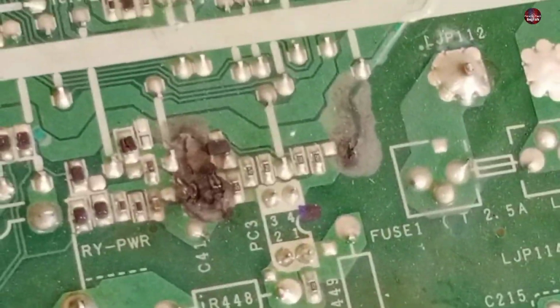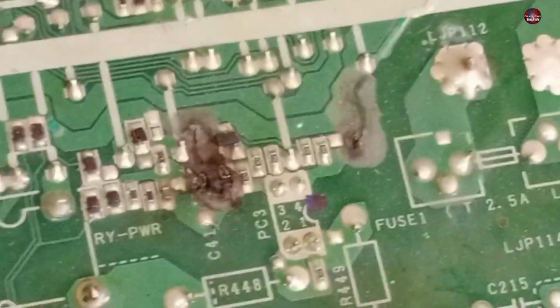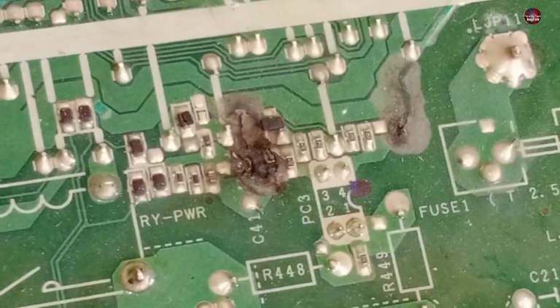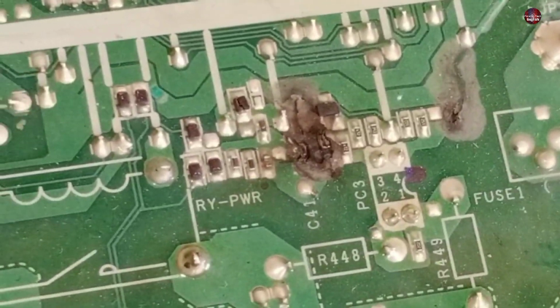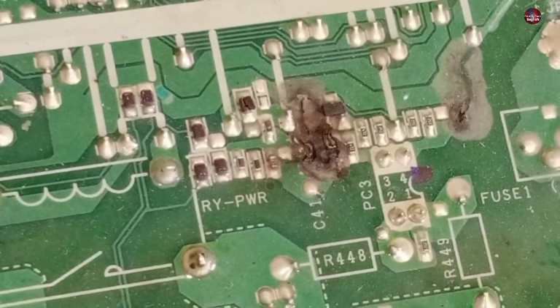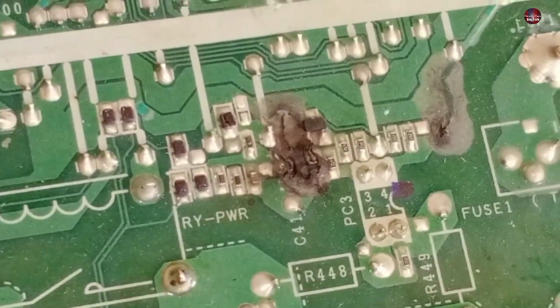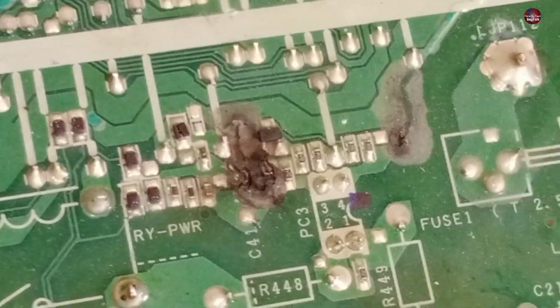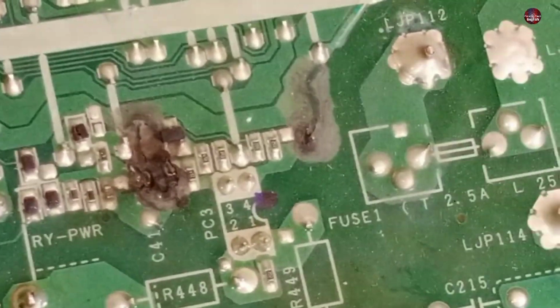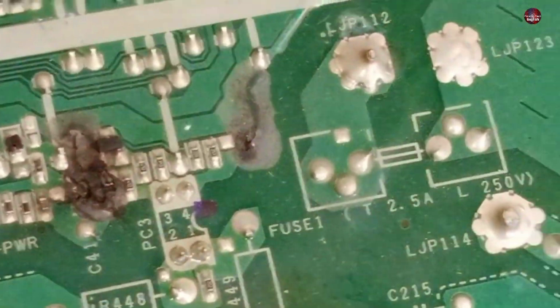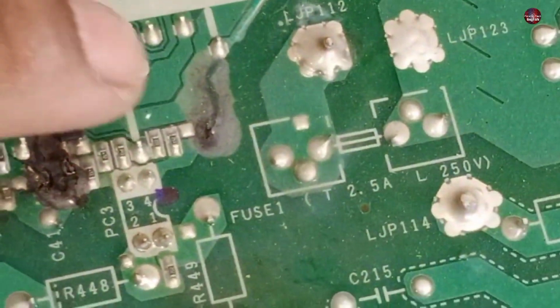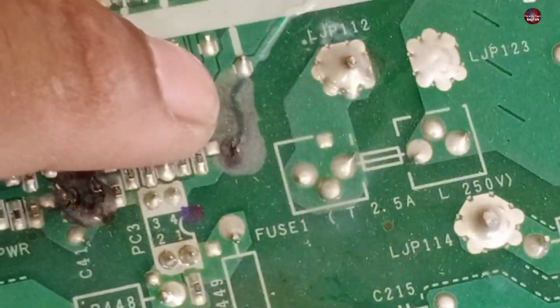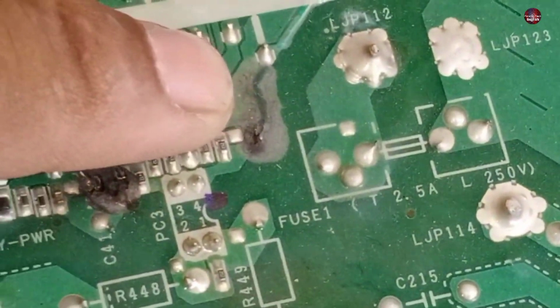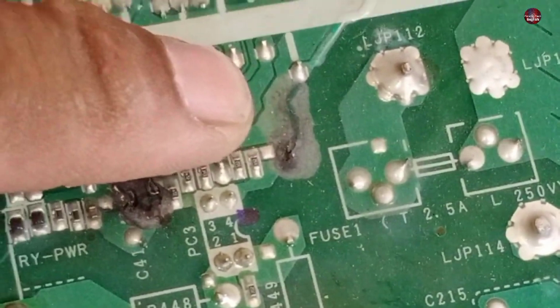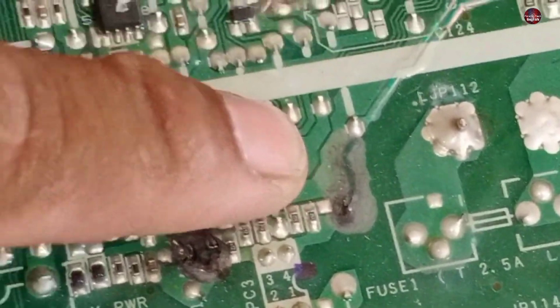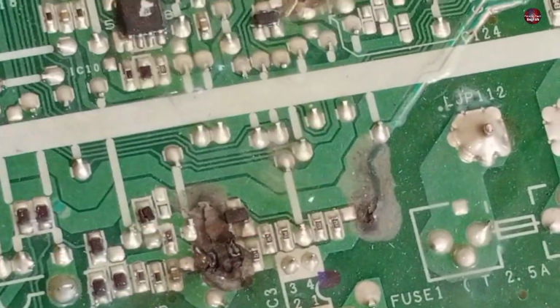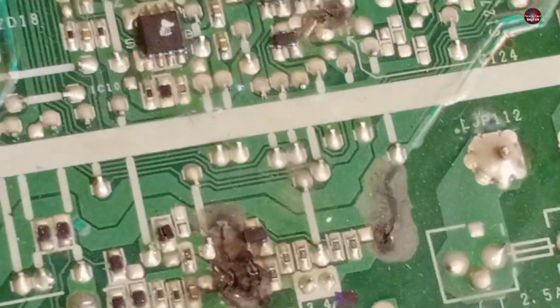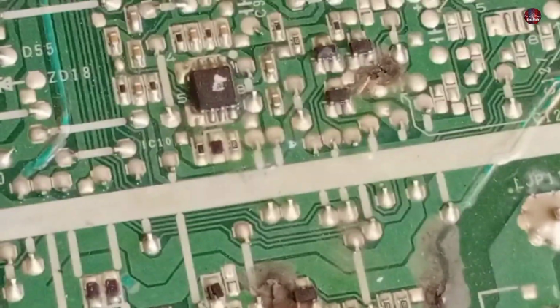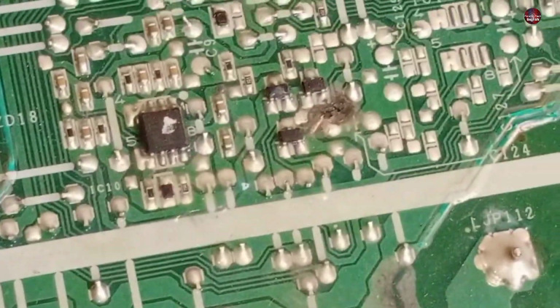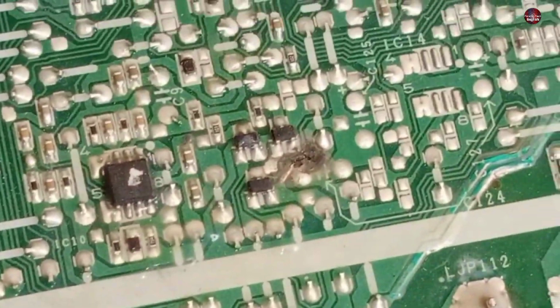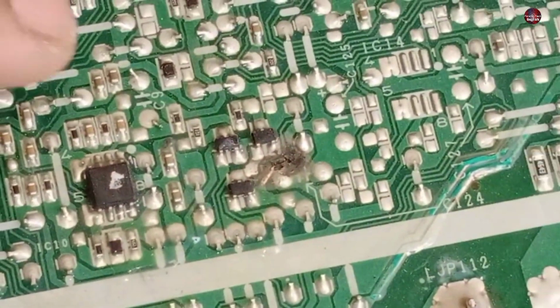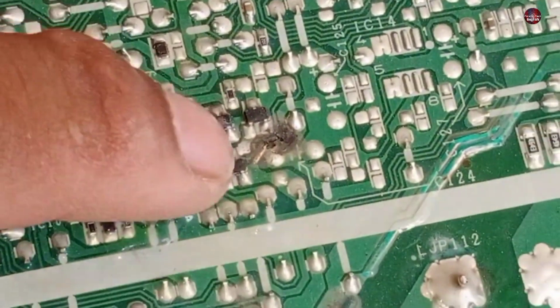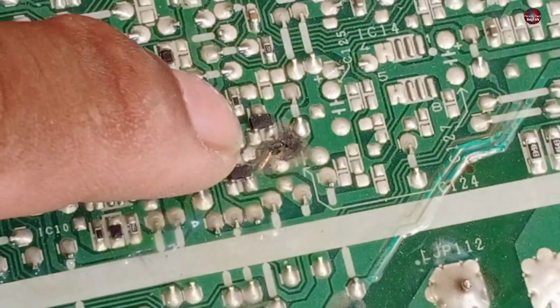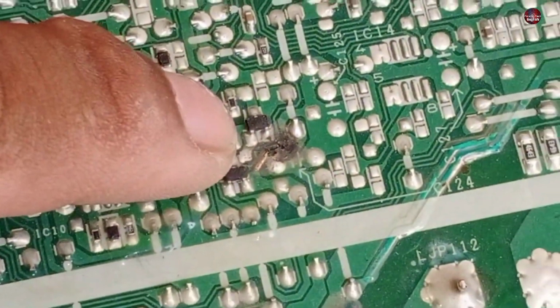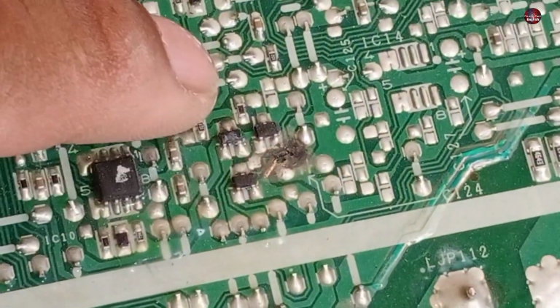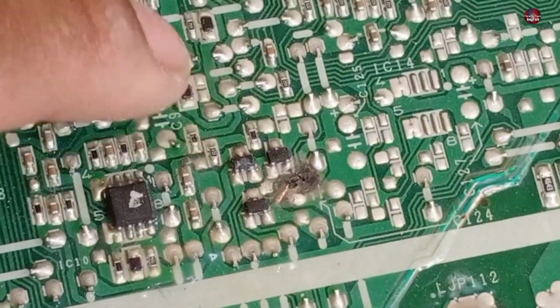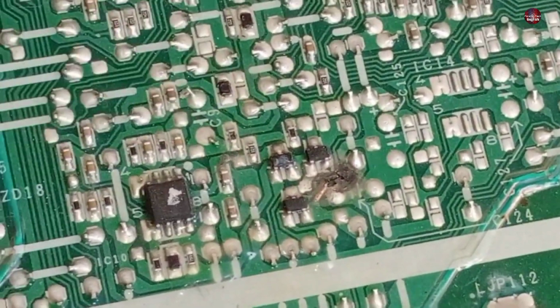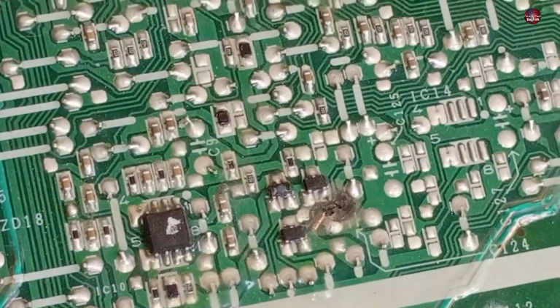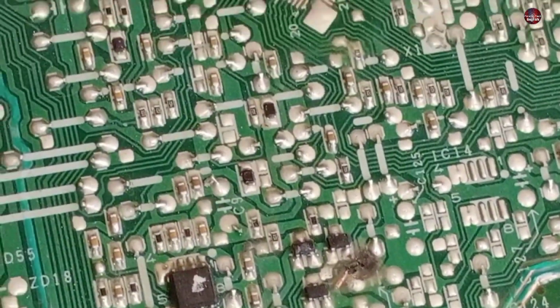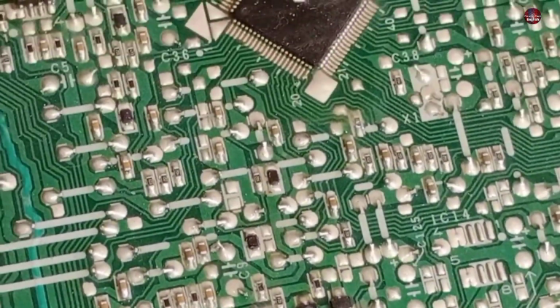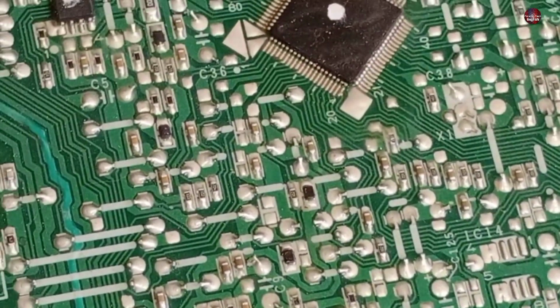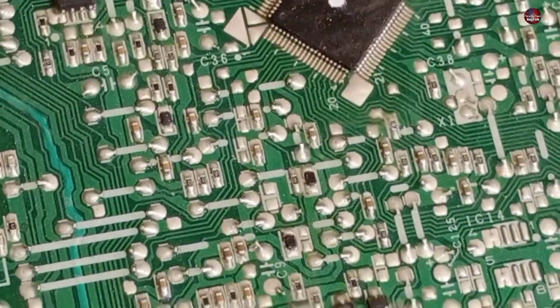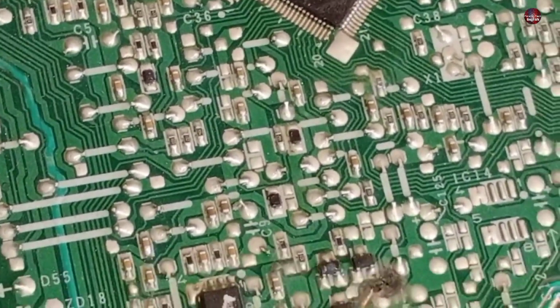This area of the circuit board has burned and turned black in color. The print has also been blown from here. The components have been burned on this area of the board as well. If the microcontroller is saved, then this motherboard has a chance to be repaired.